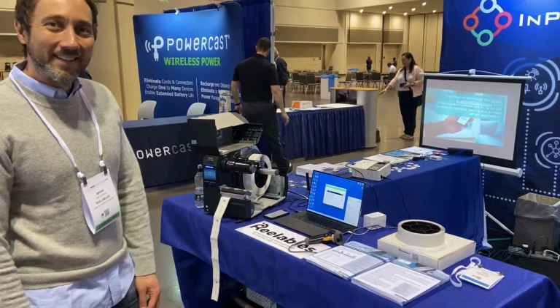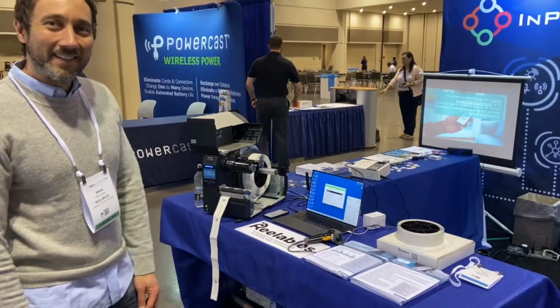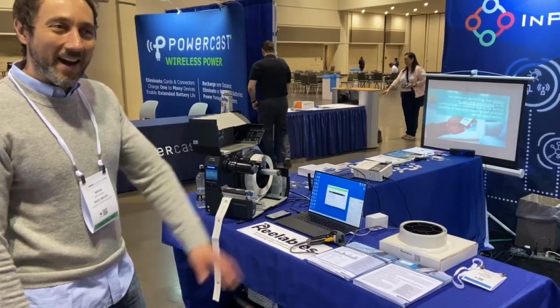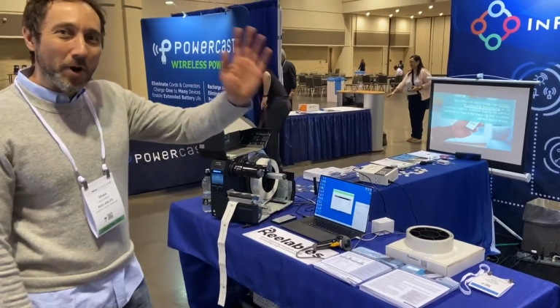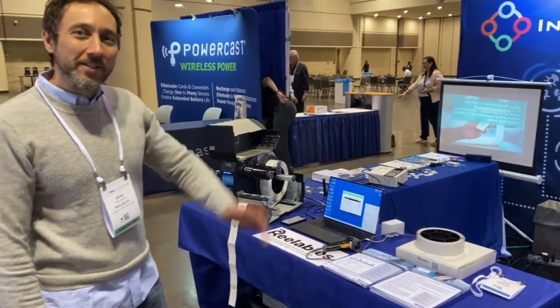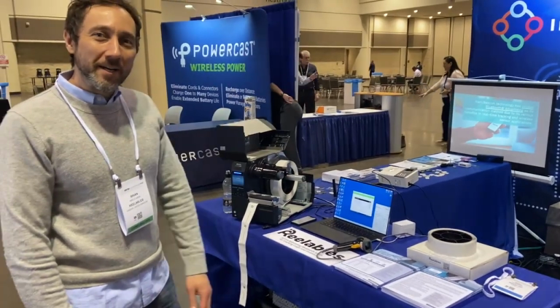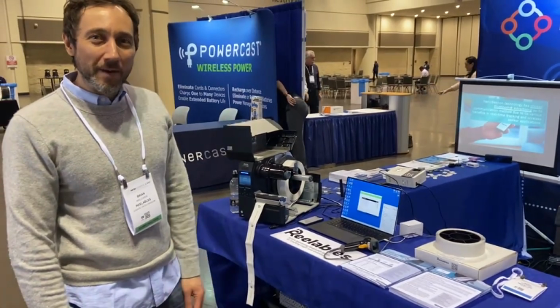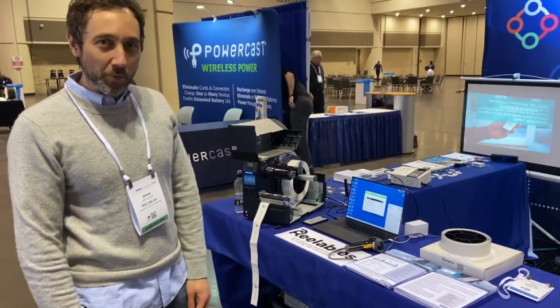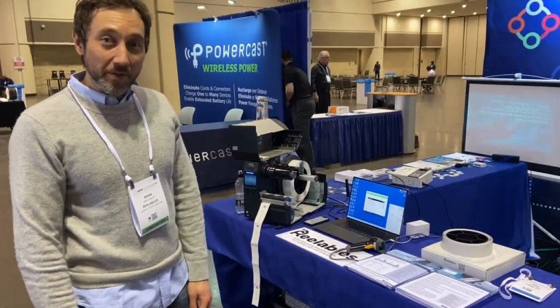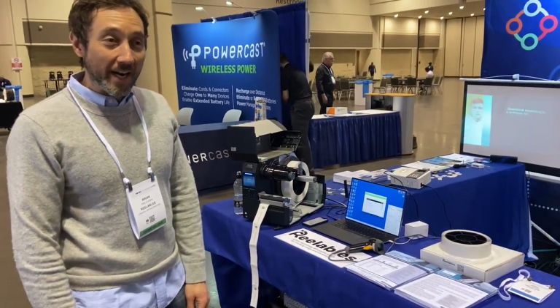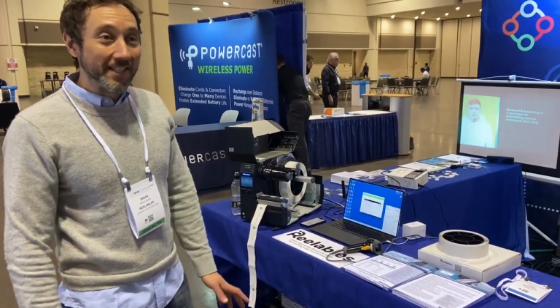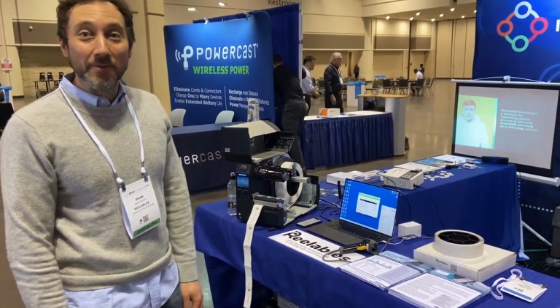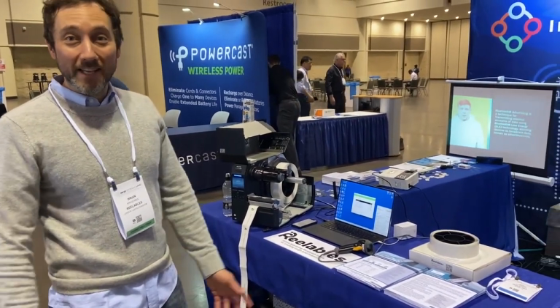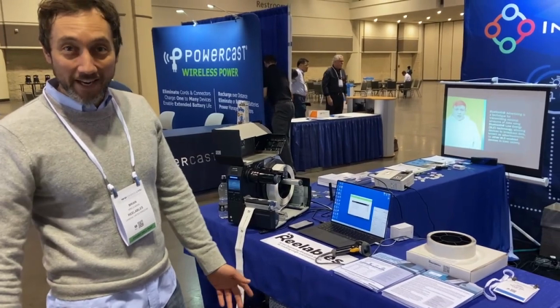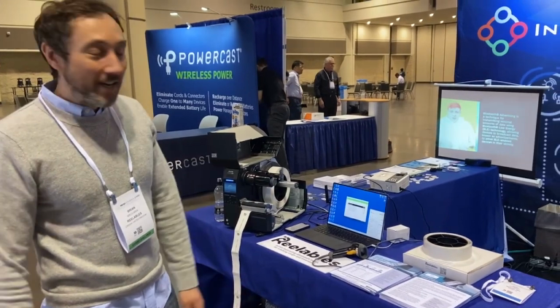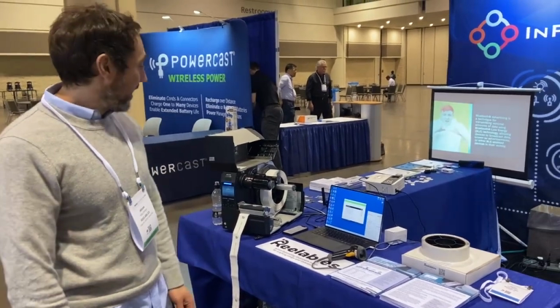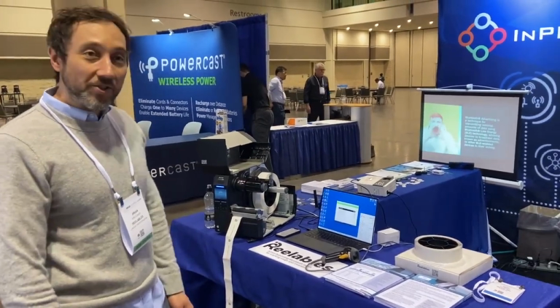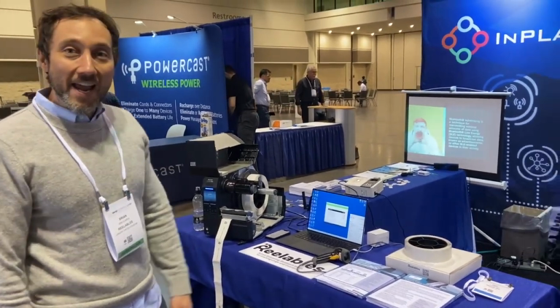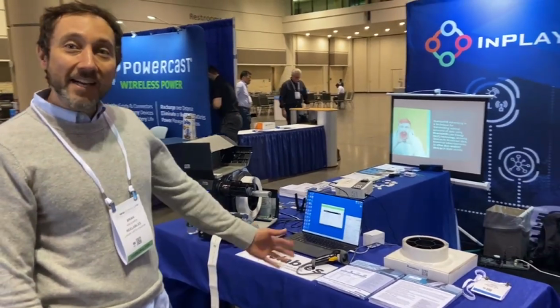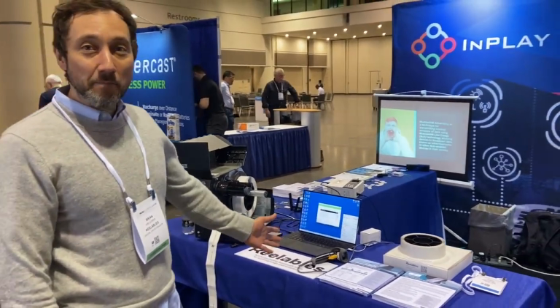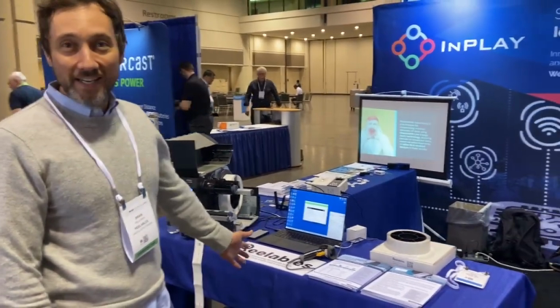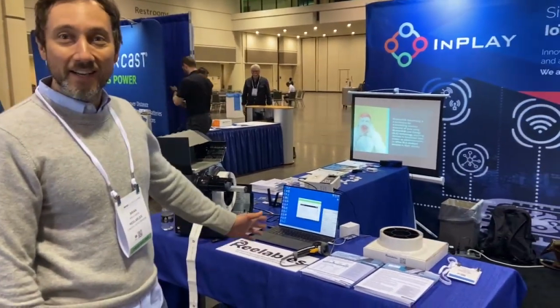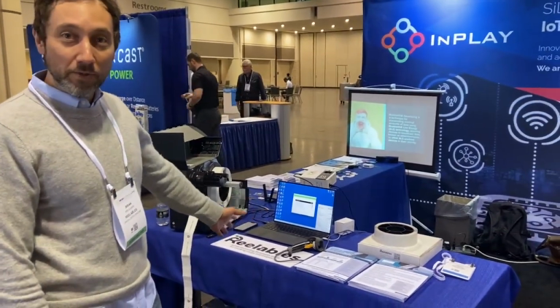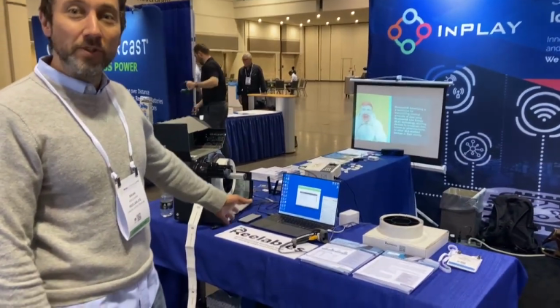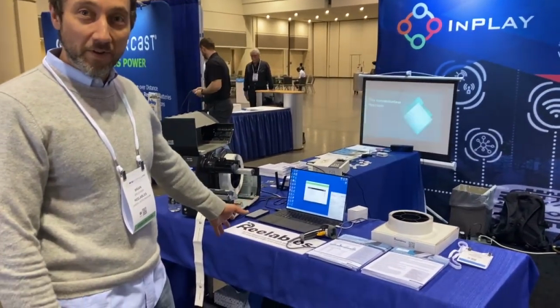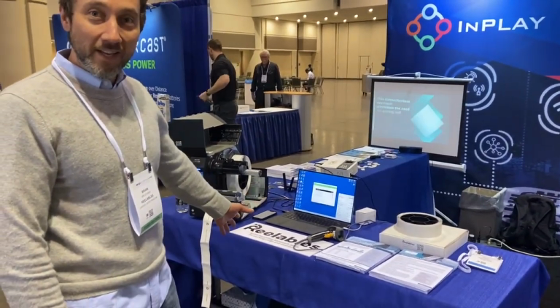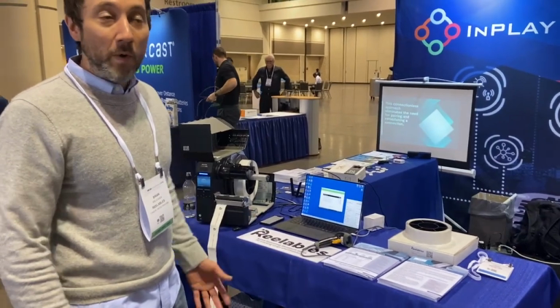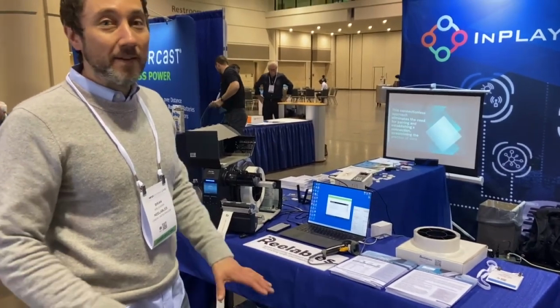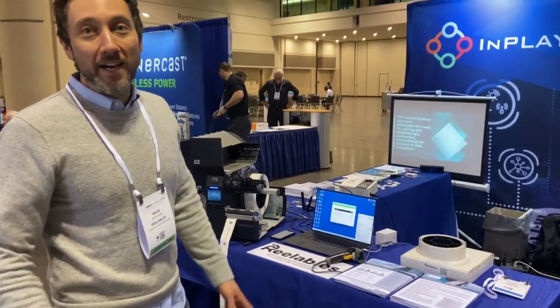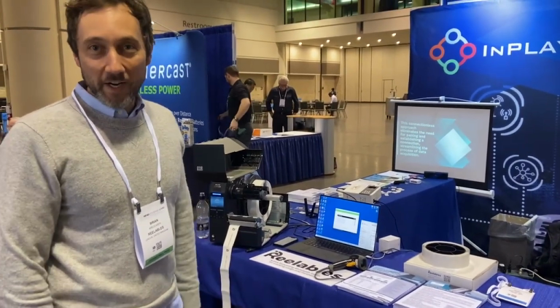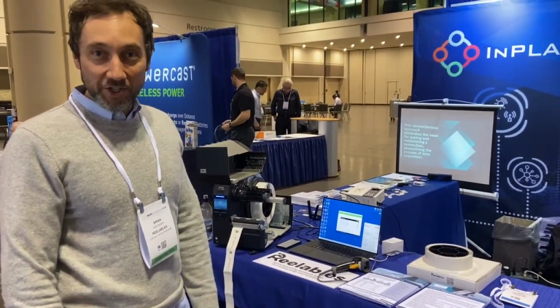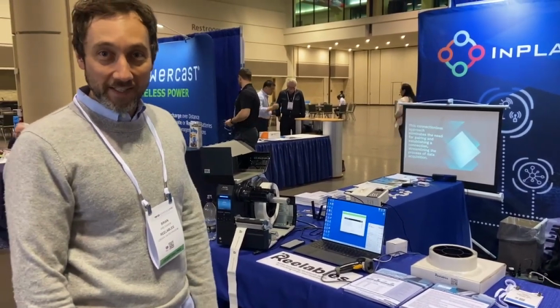Hi, I'm Brian Cresaric. I'm with a company called Reelables and I'm here today with InPlay to demonstrate an active beaconing Bluetooth label with the InPlay IN100 chip inside.